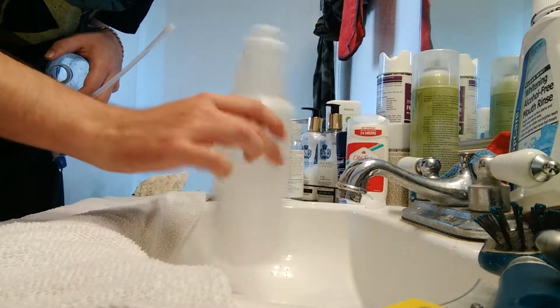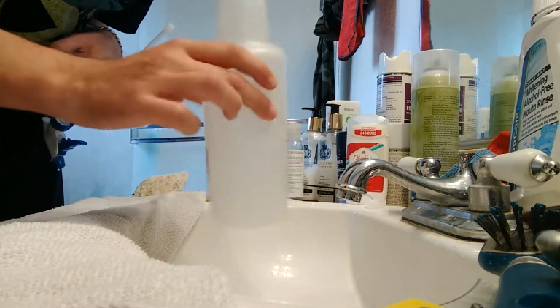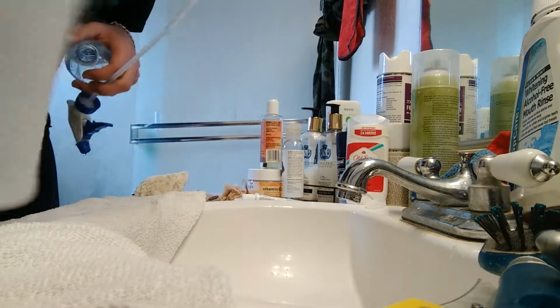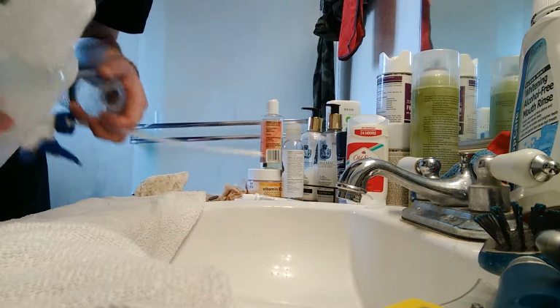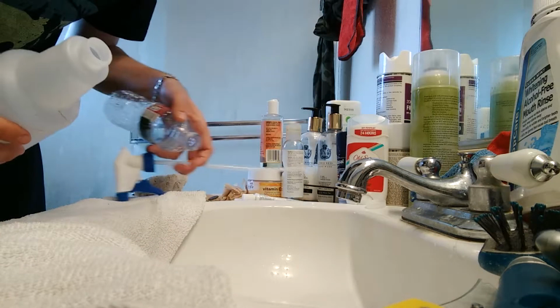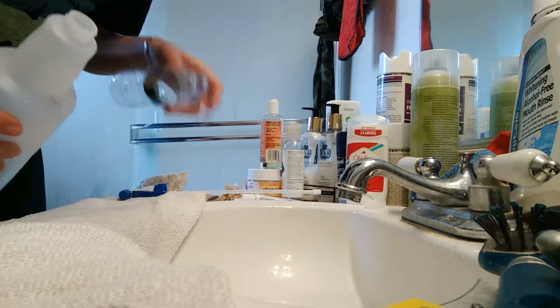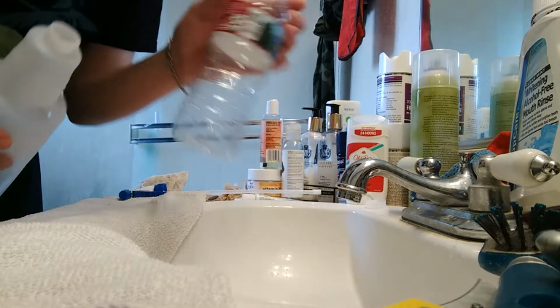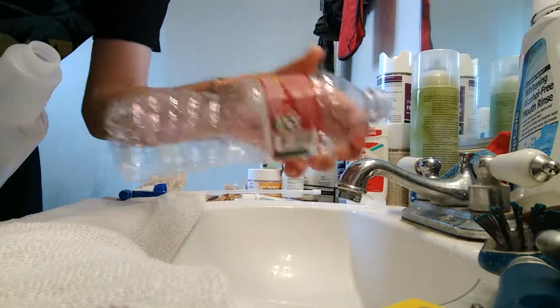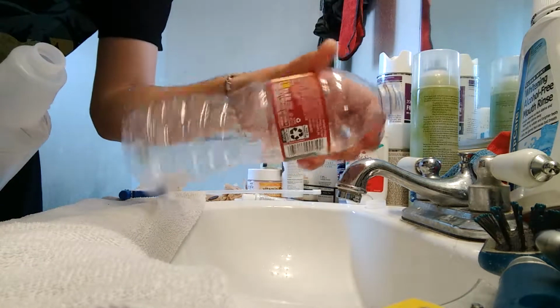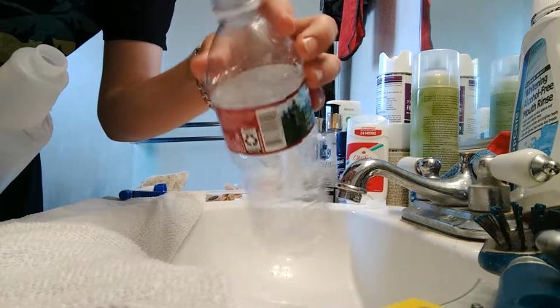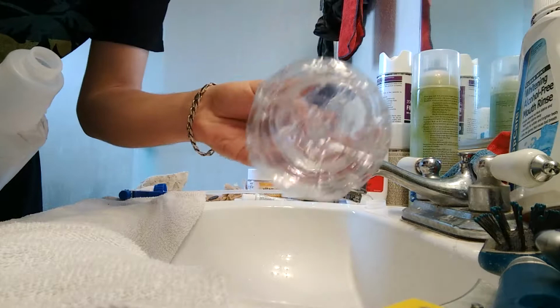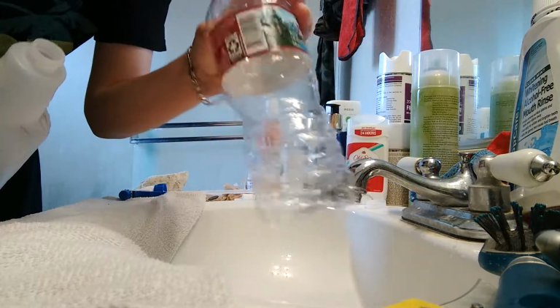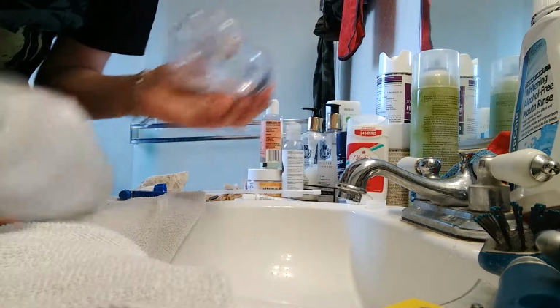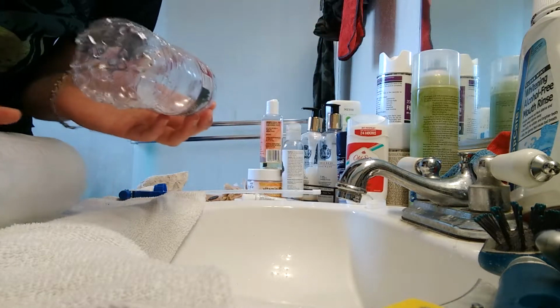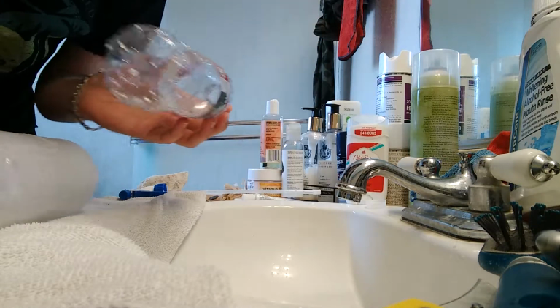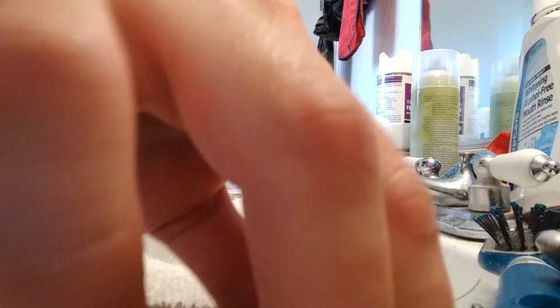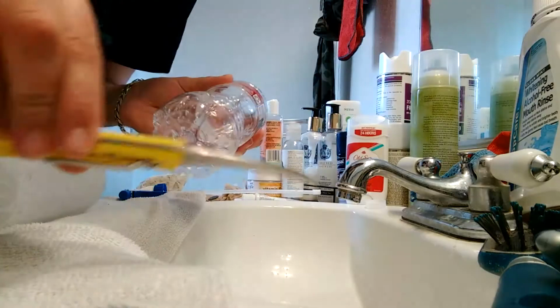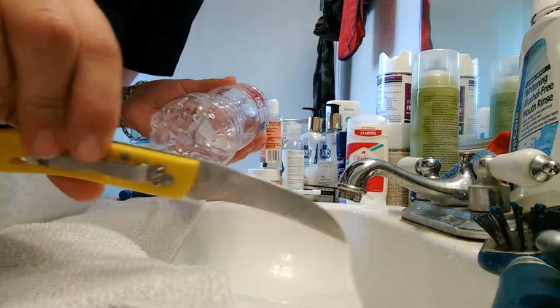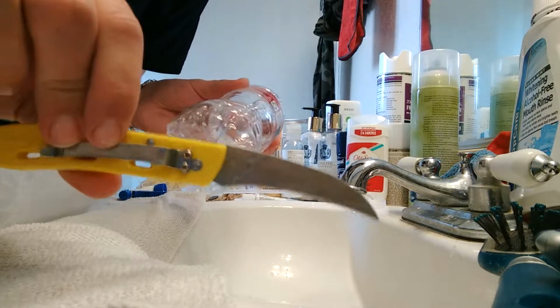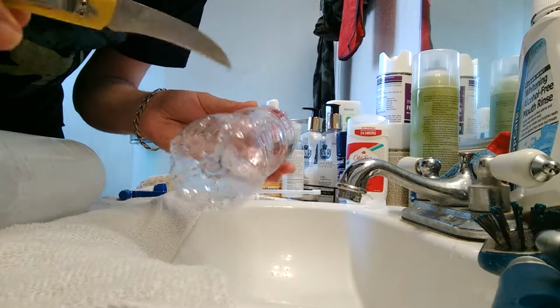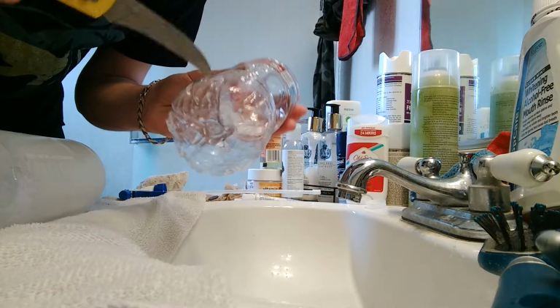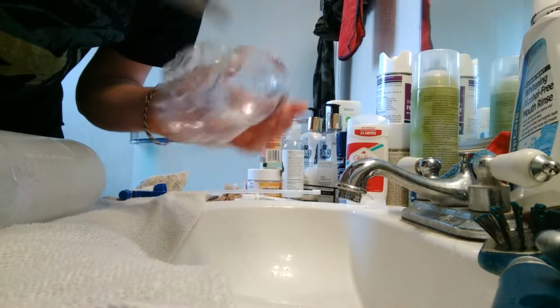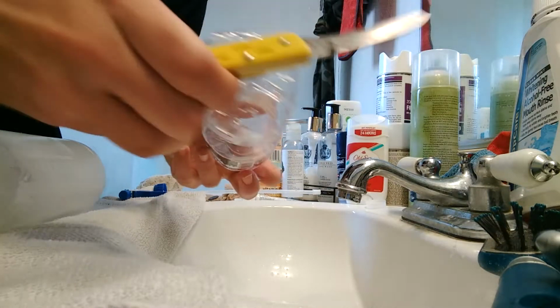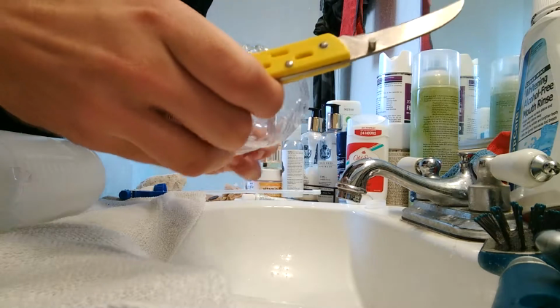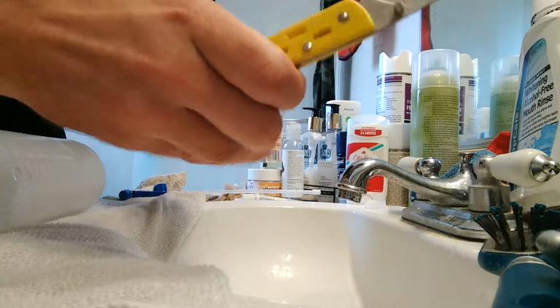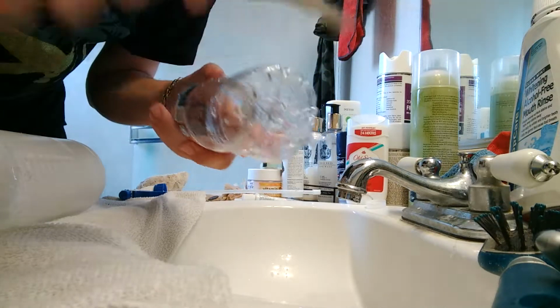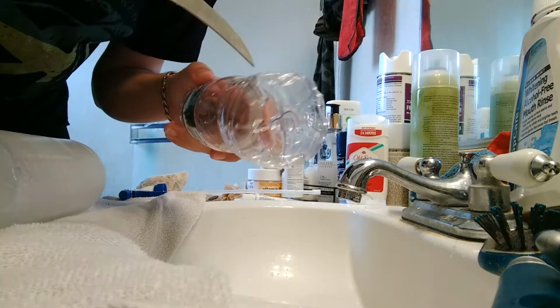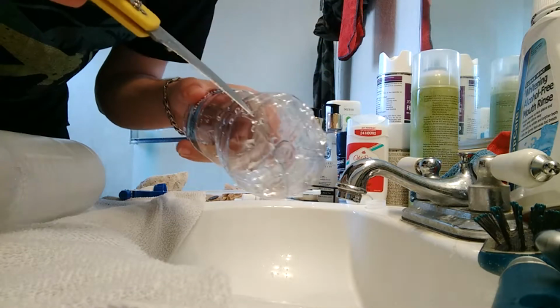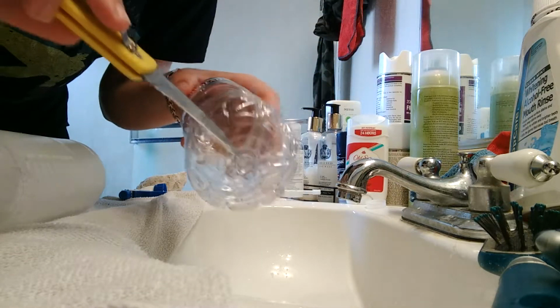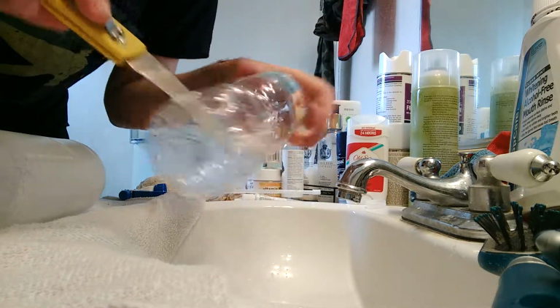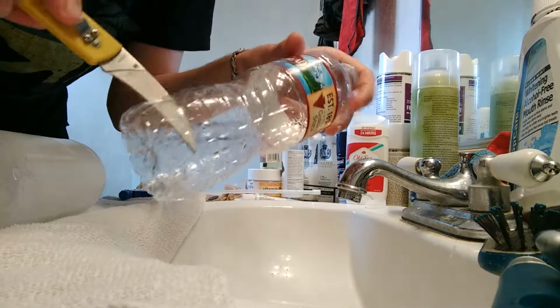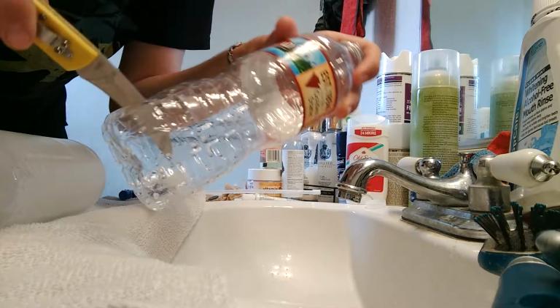So here's a little tip: grab an empty water bottle and a knife, and cut a hole right about there.